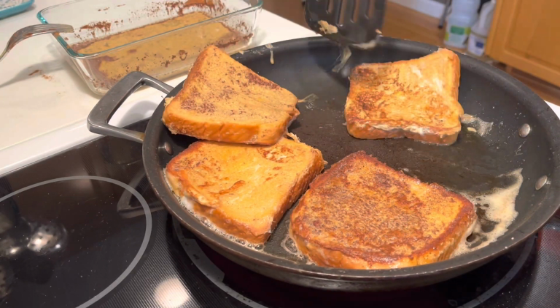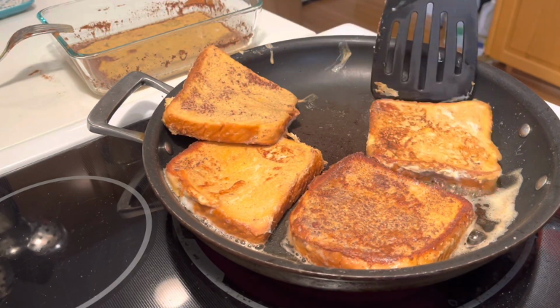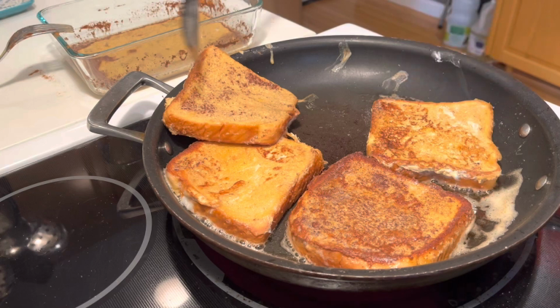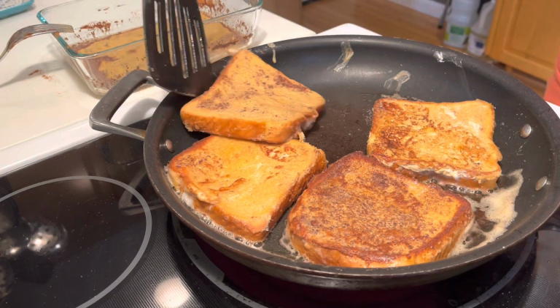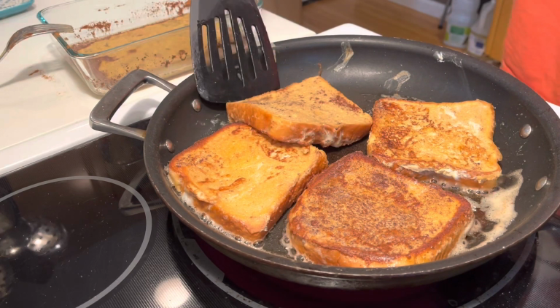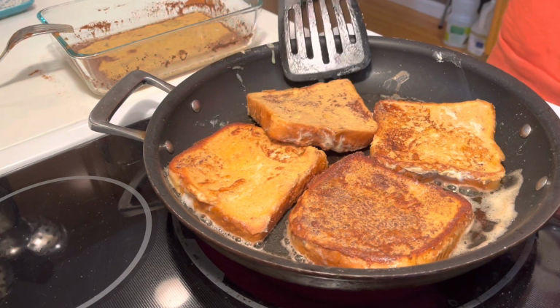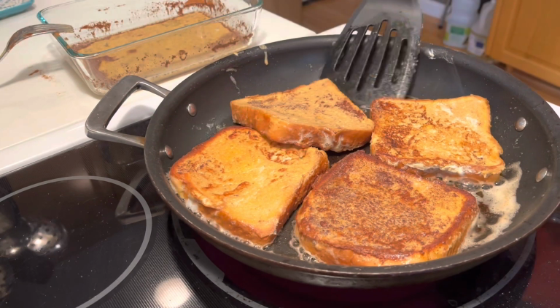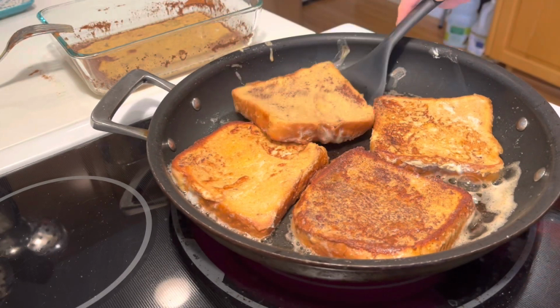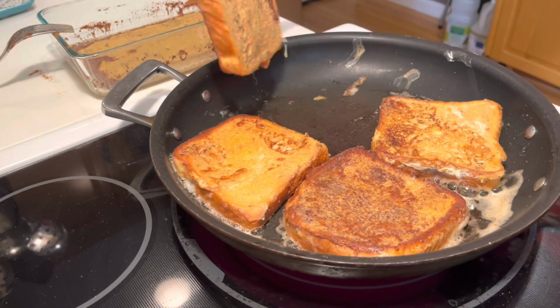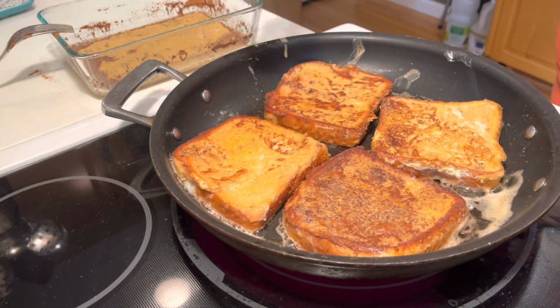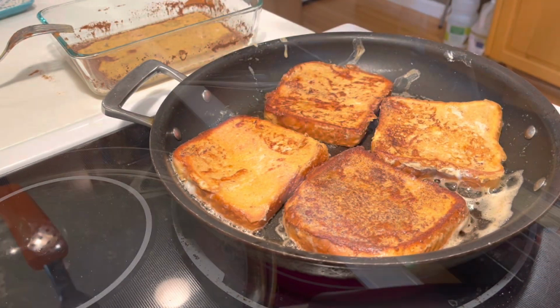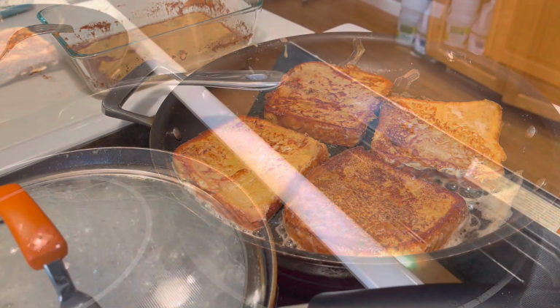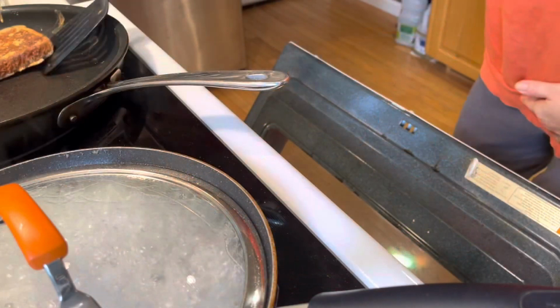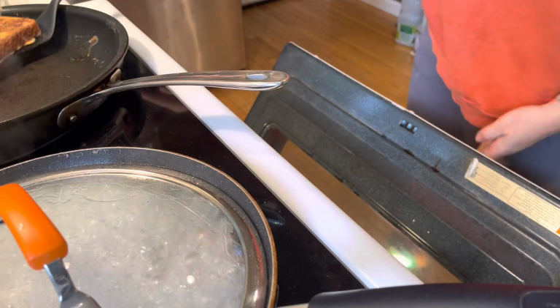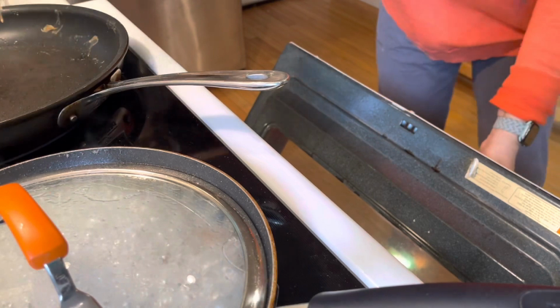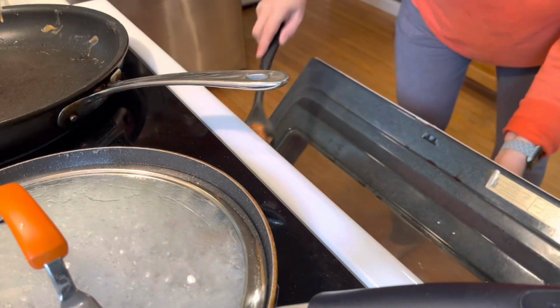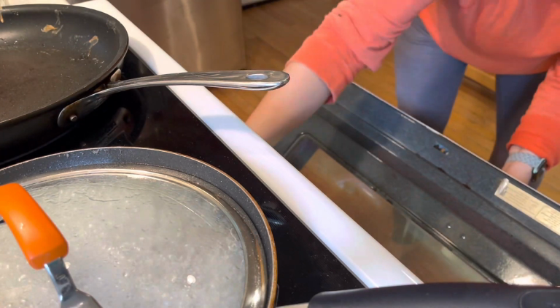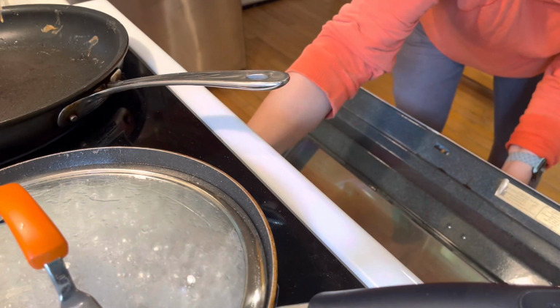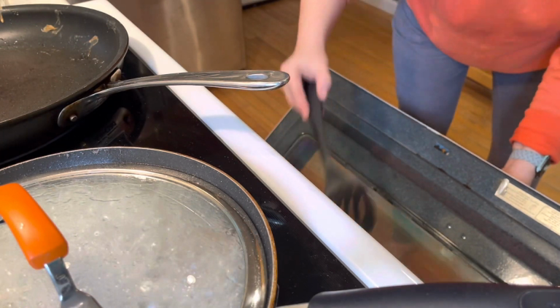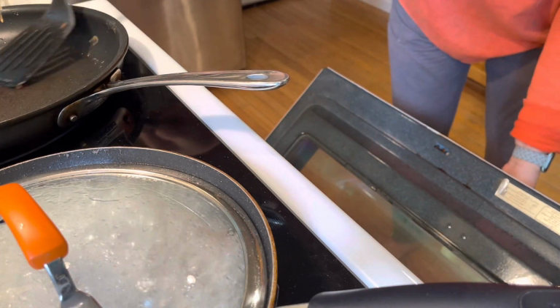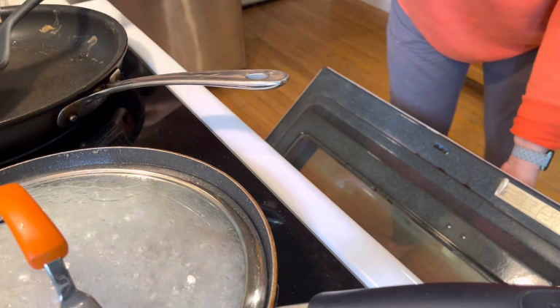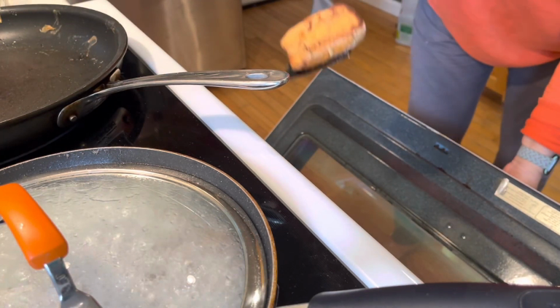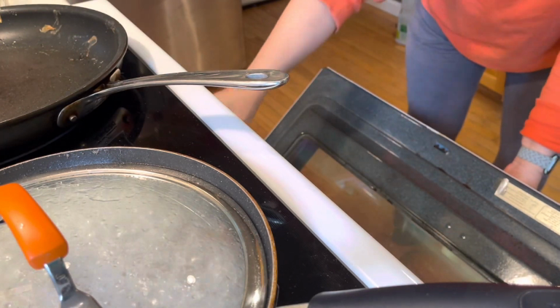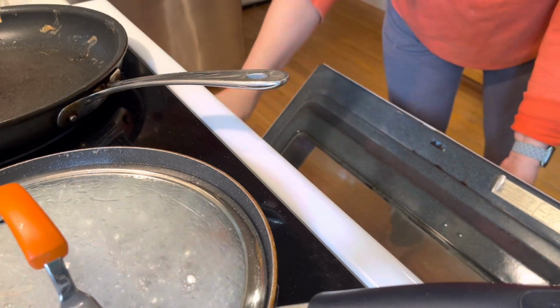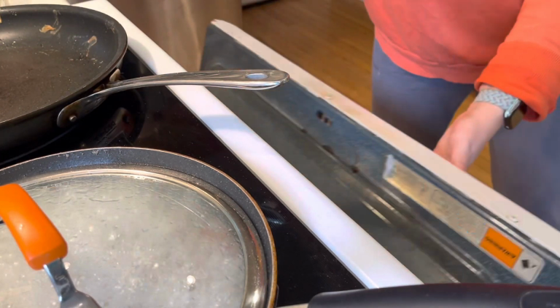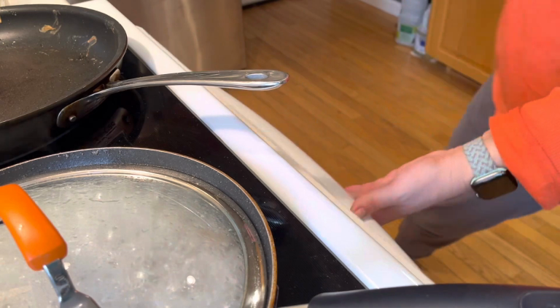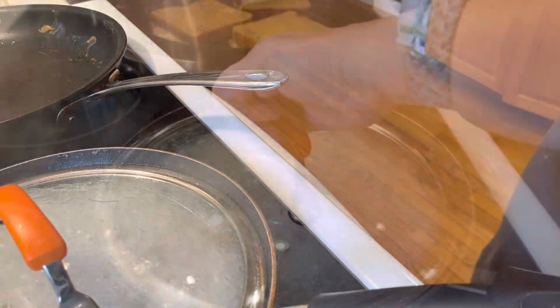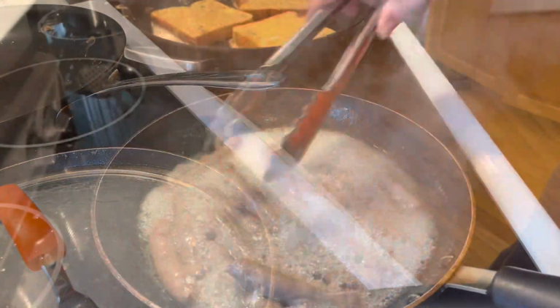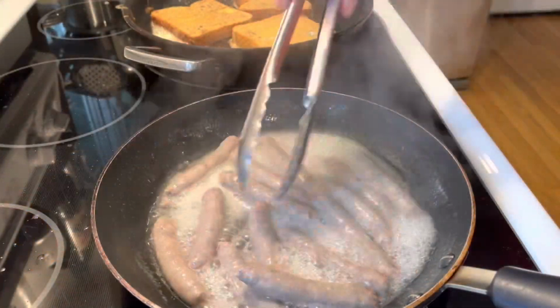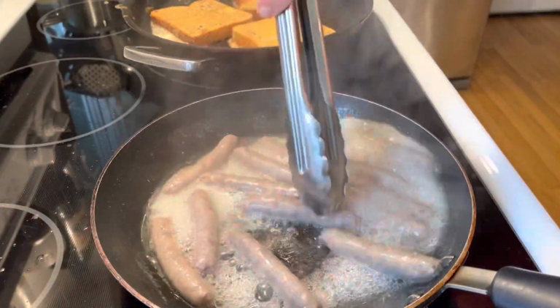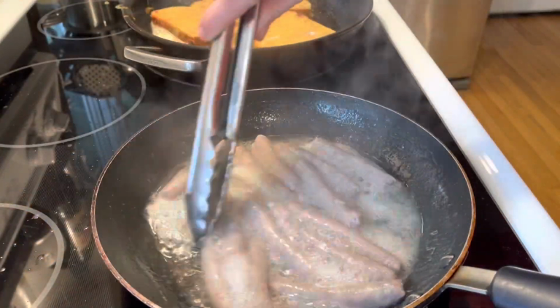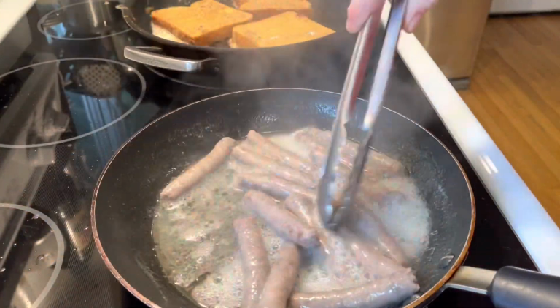I've made that mistake many times where it's burnt on the outside but still gooey on the inside. After those are done, I just put them into the oven just to keep warm — not heated to anything, just keep warm.